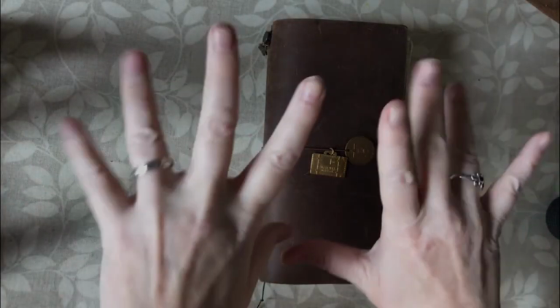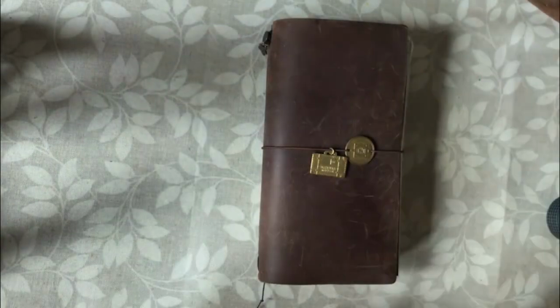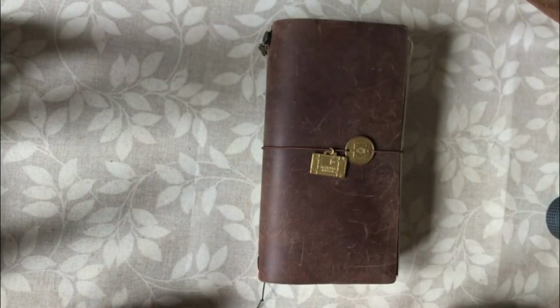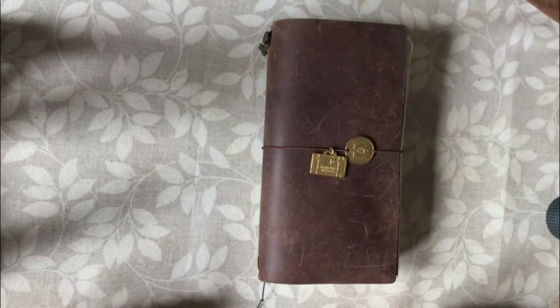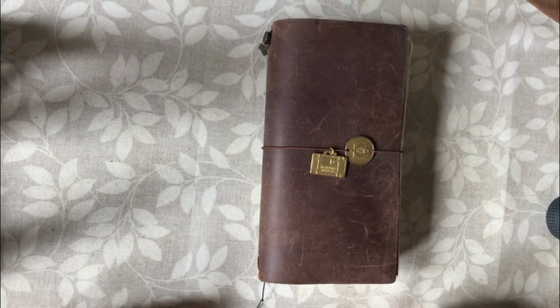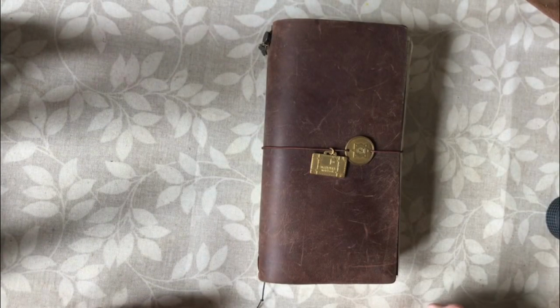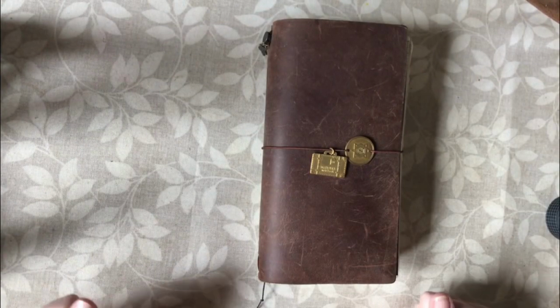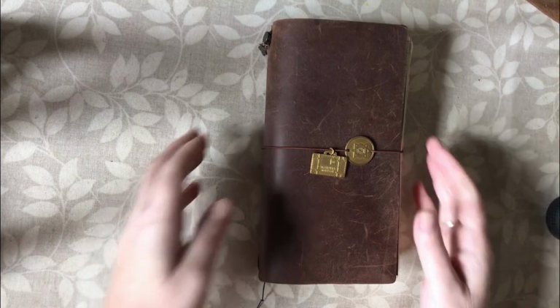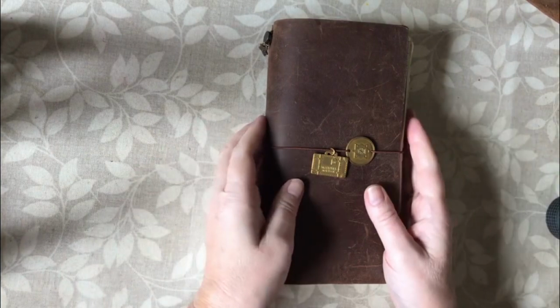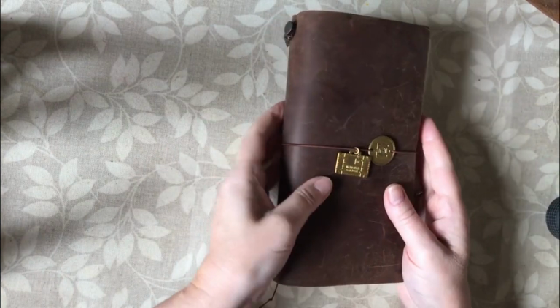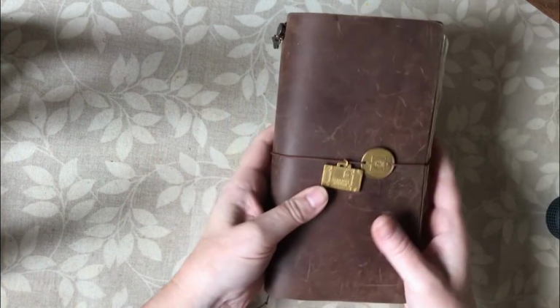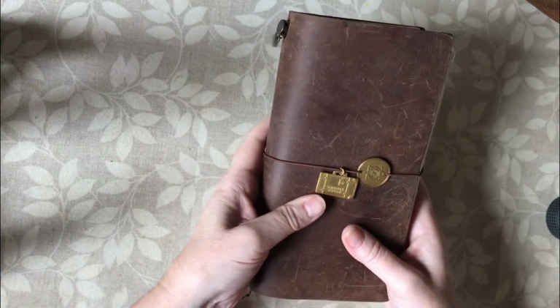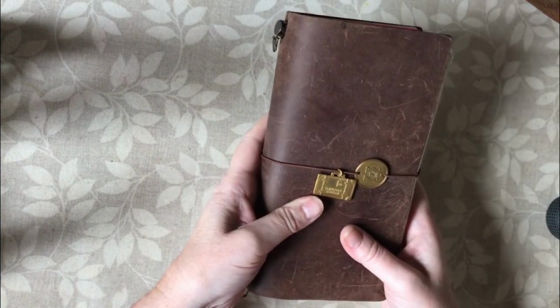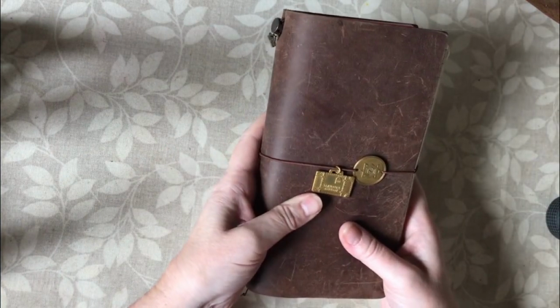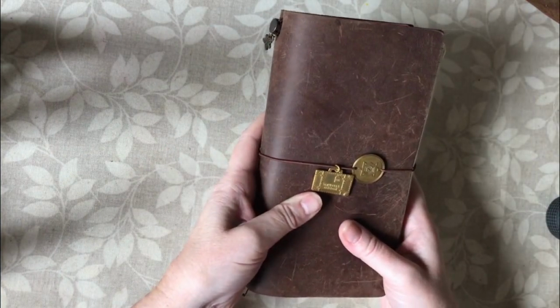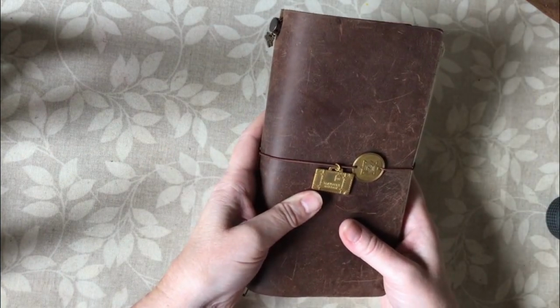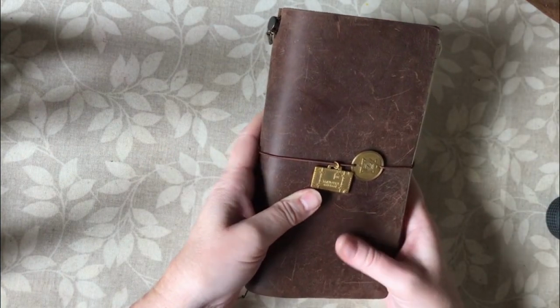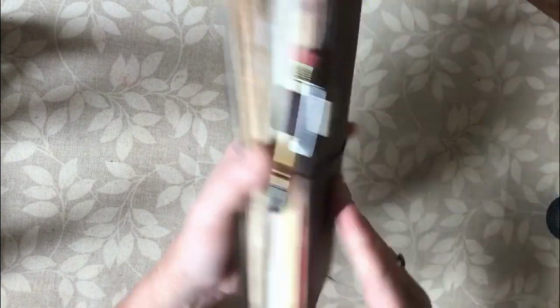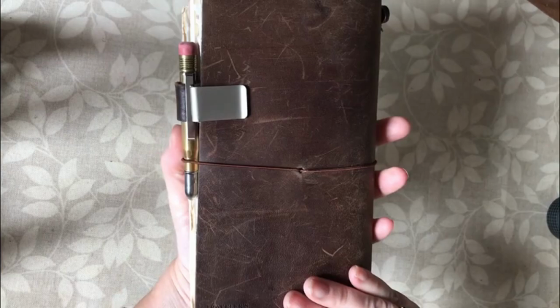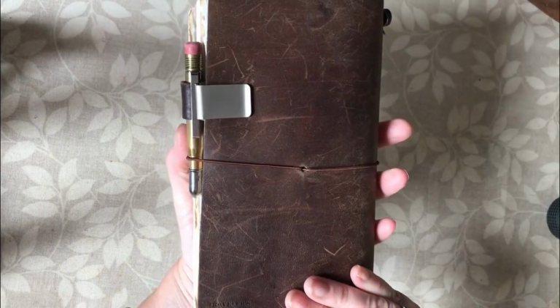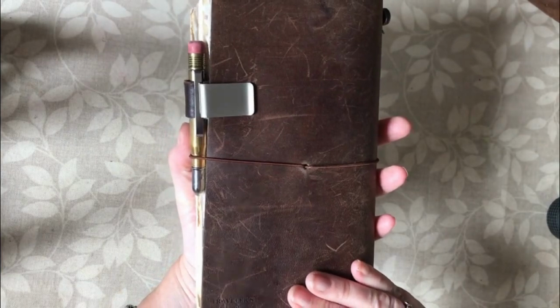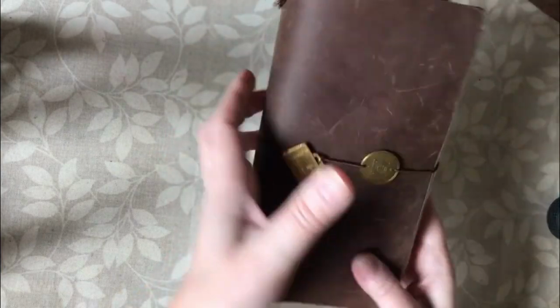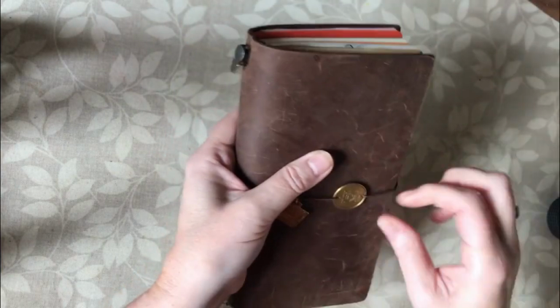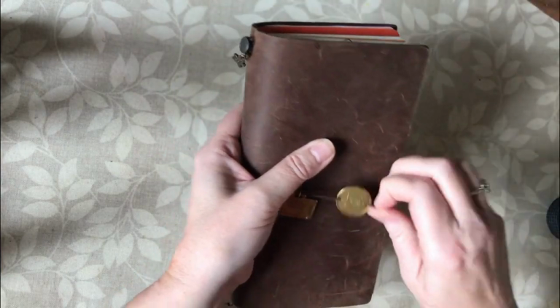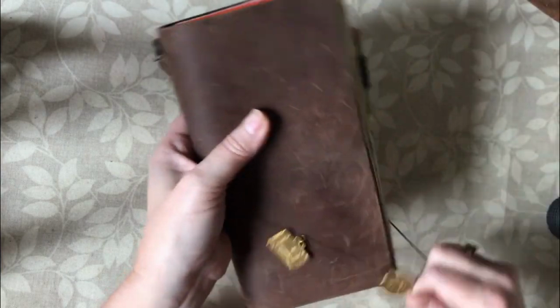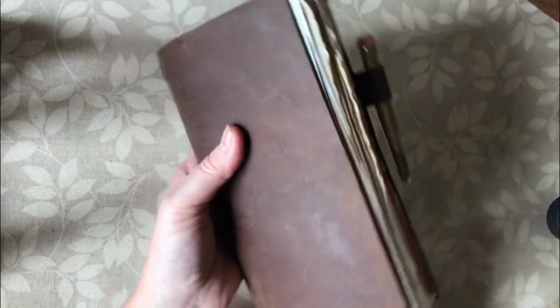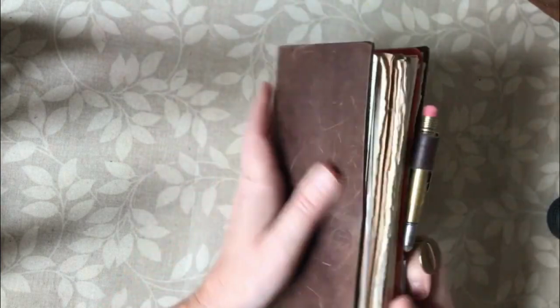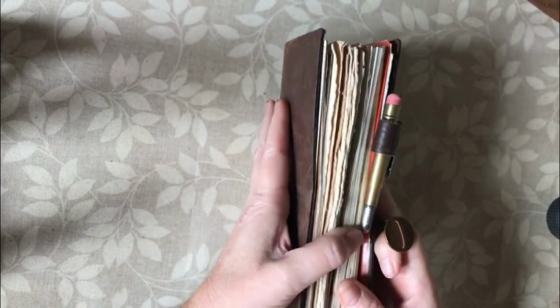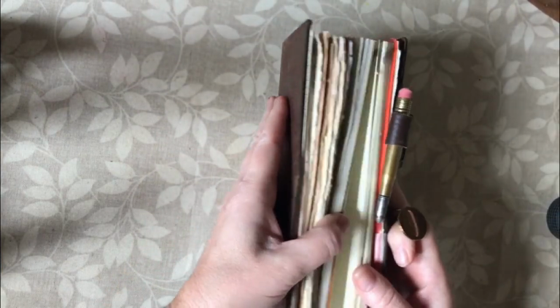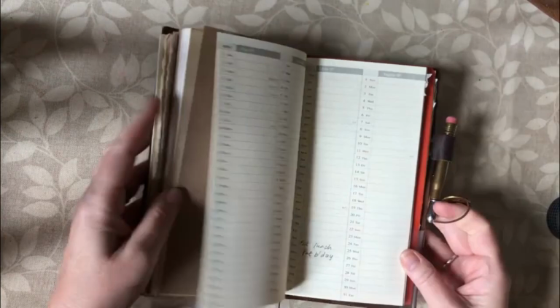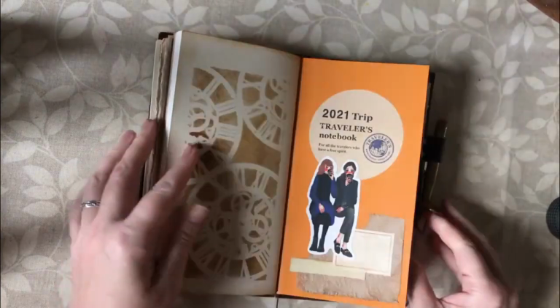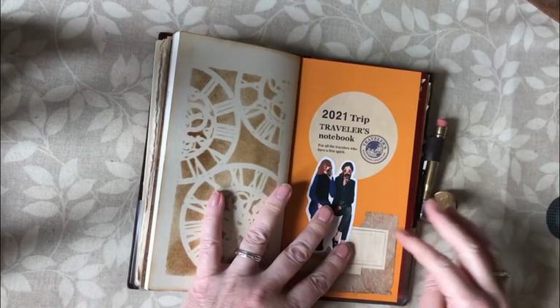Hello and welcome to Dabbling in Journals. Today is my plan-with-me video. I'm using my regular size brown Traveler's Notebook from Traveler's Company Japan, and I'll get straight into it, so I'm going to turn to my planner insert.